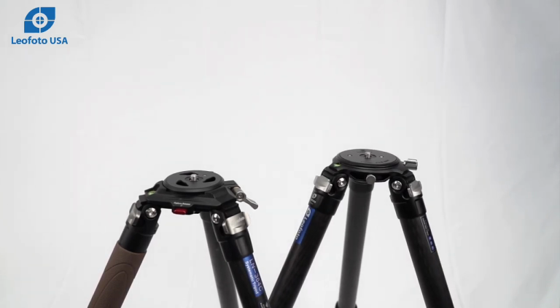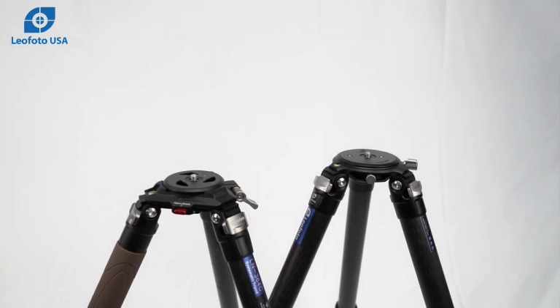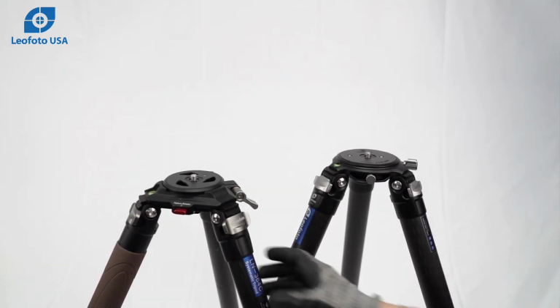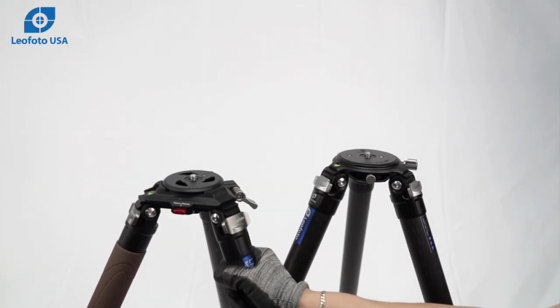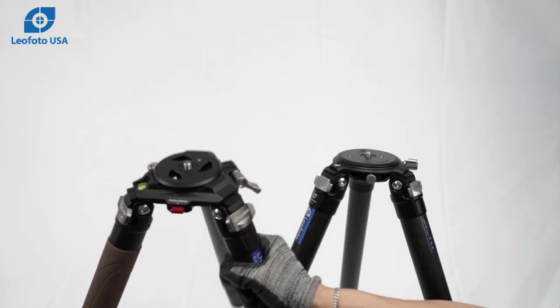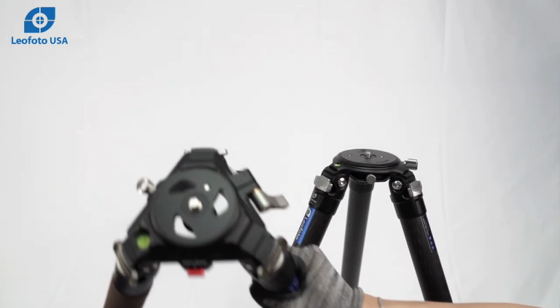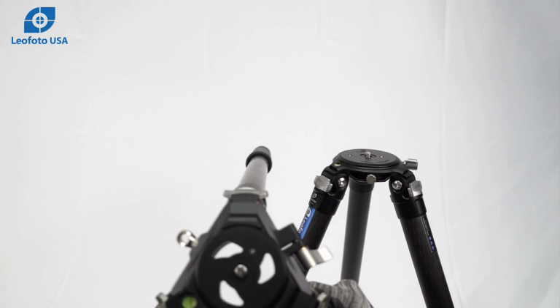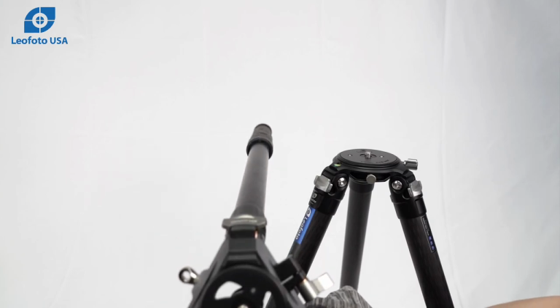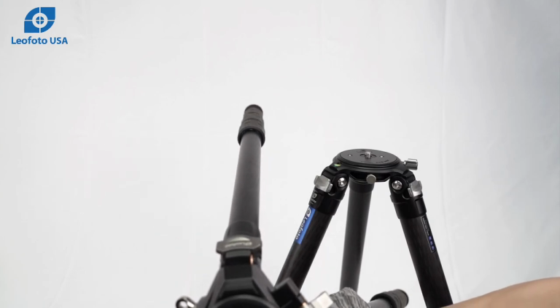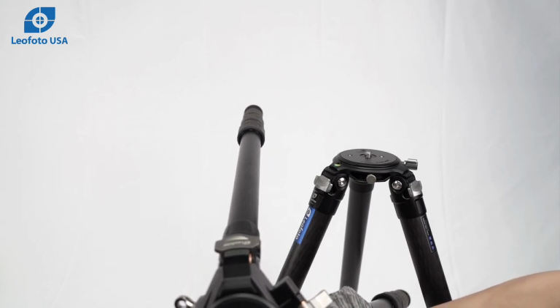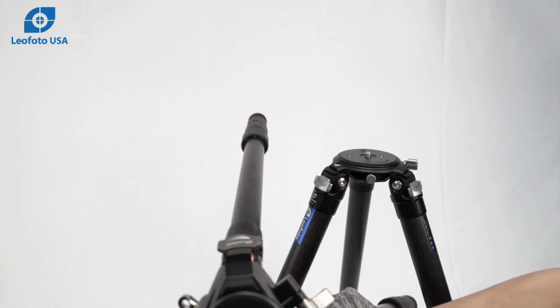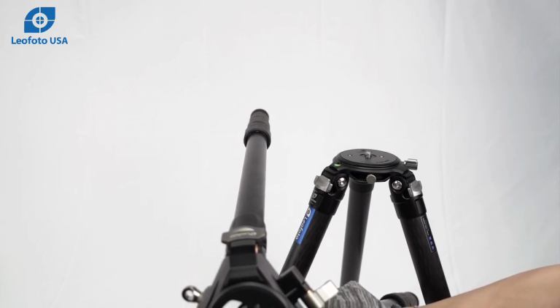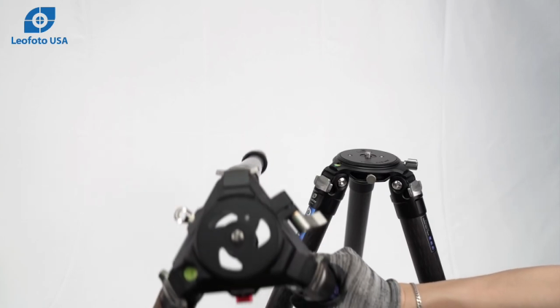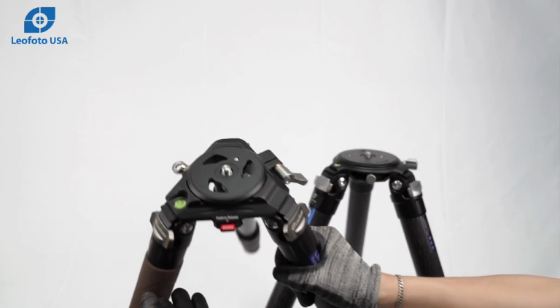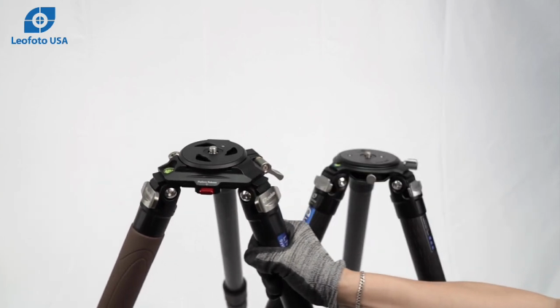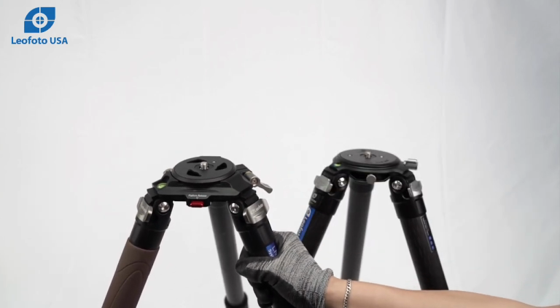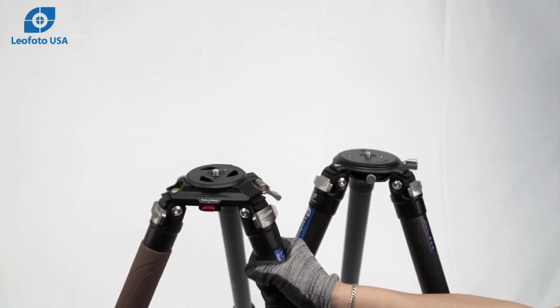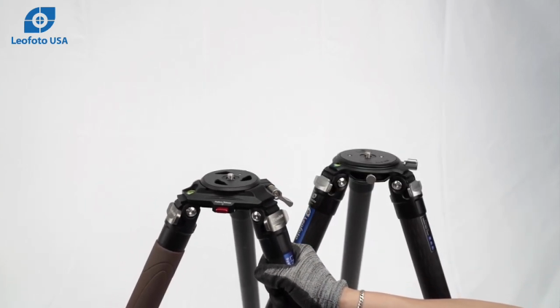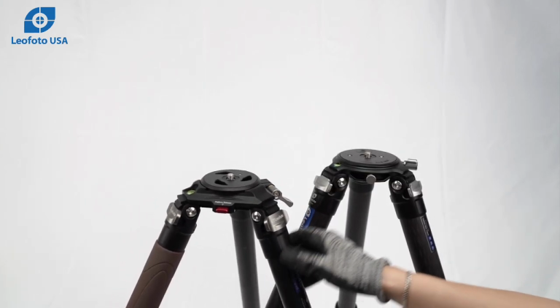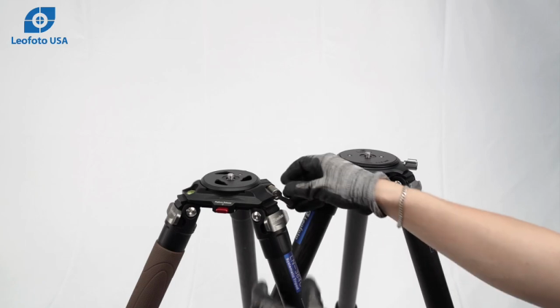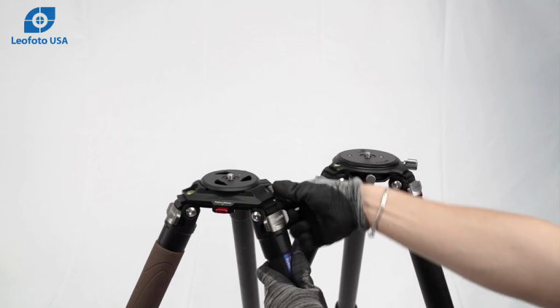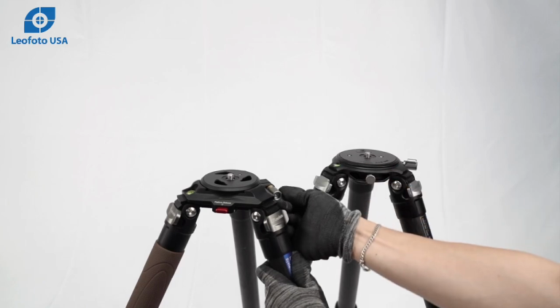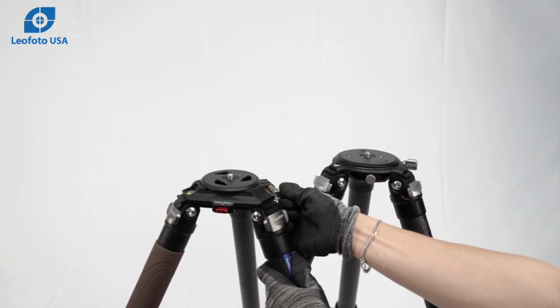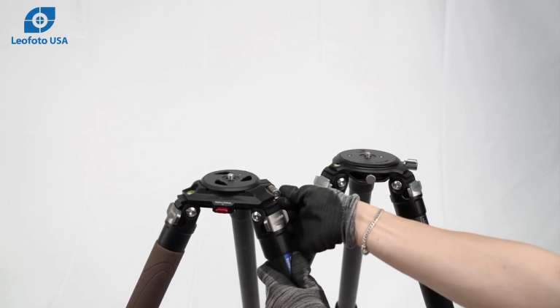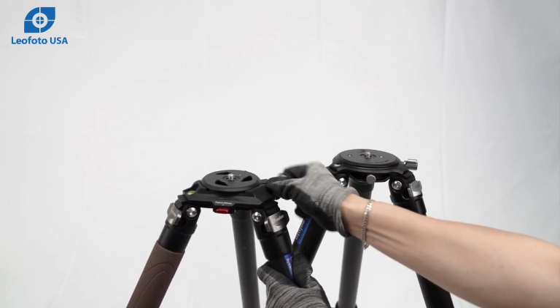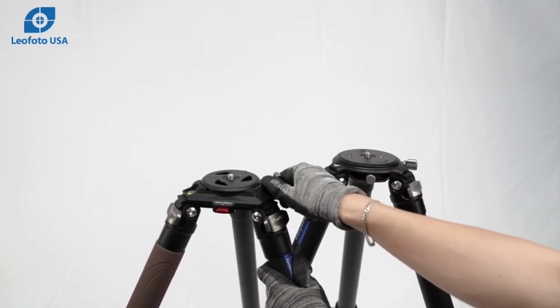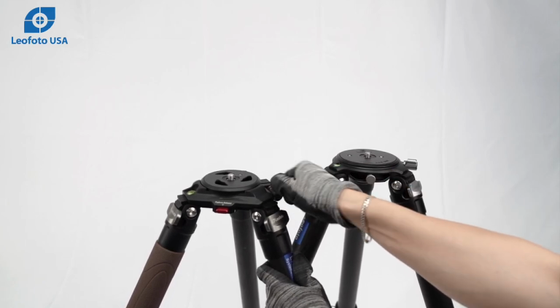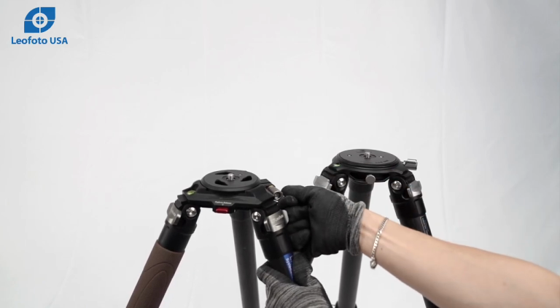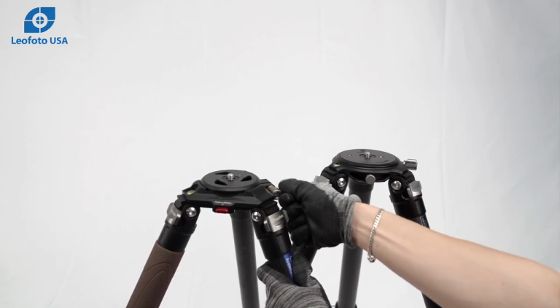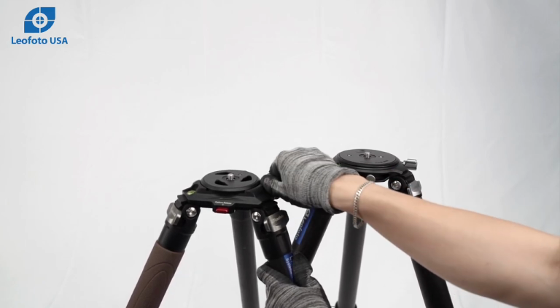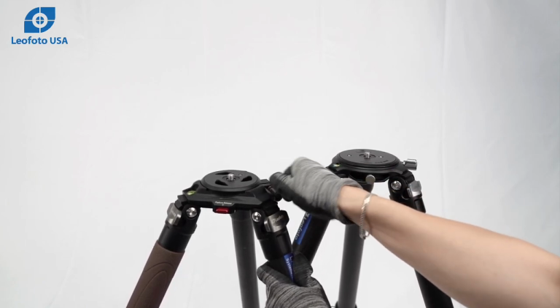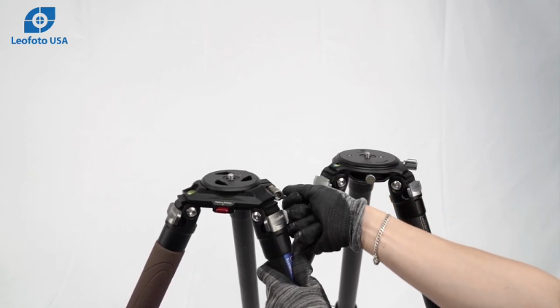Next we have the LN series tripod. These feature the rubber leg wrap on the side. These use a push button release system for the platform or video bowl.